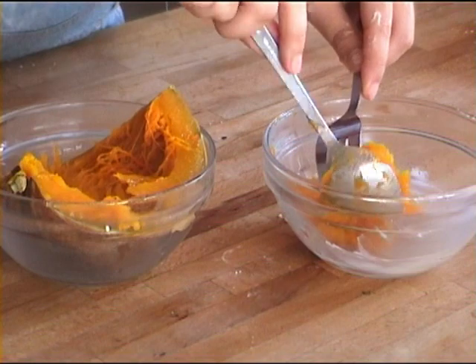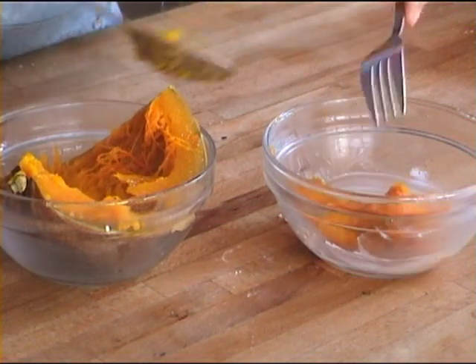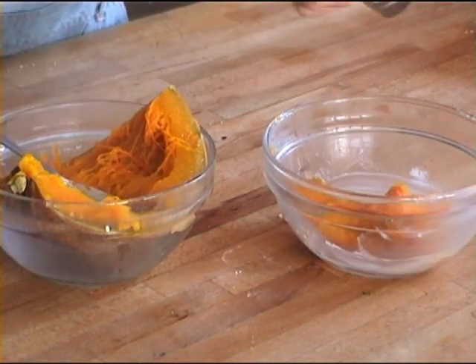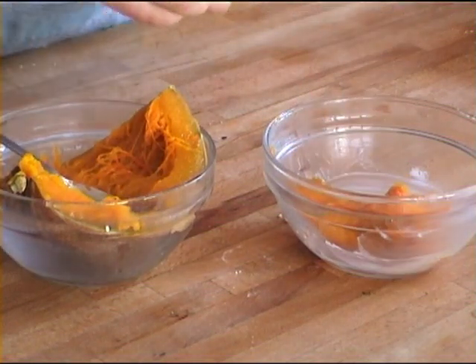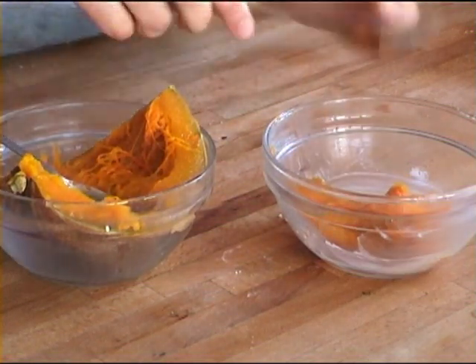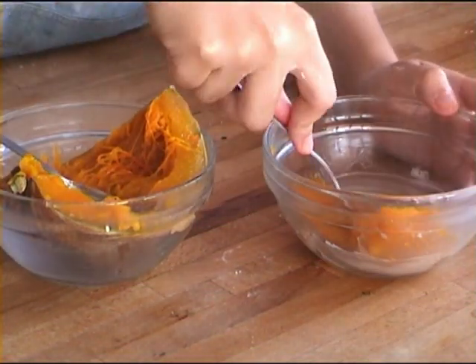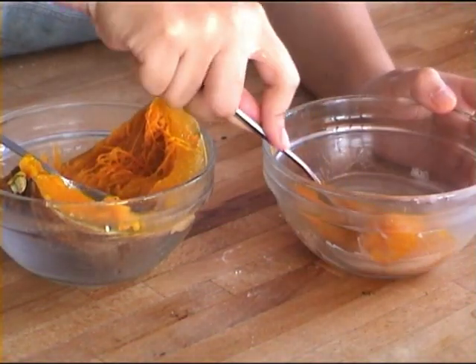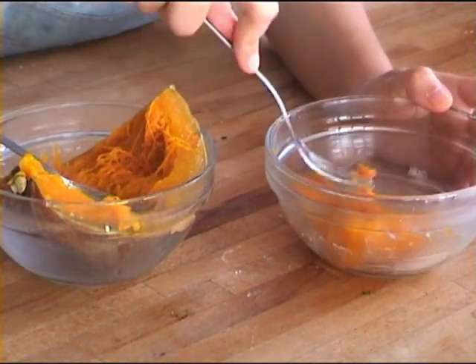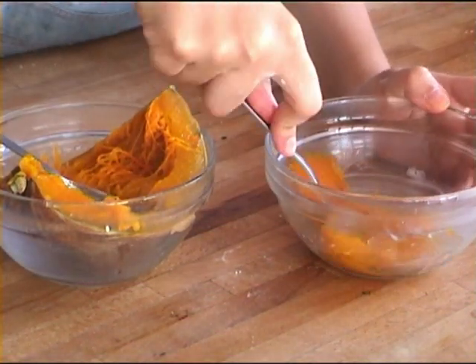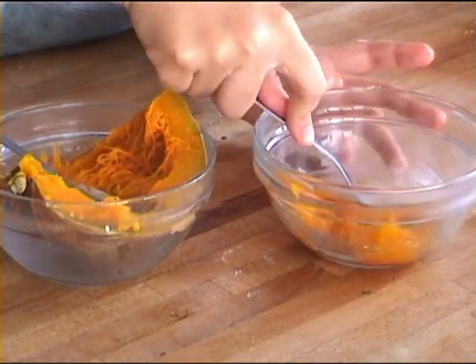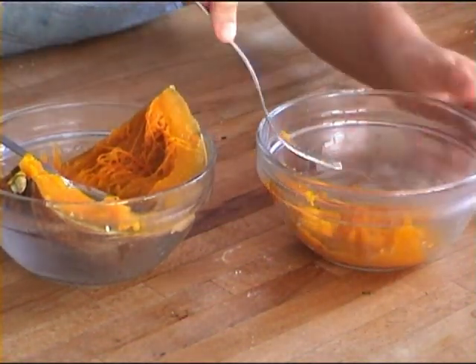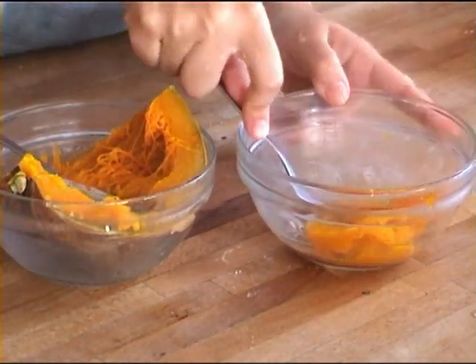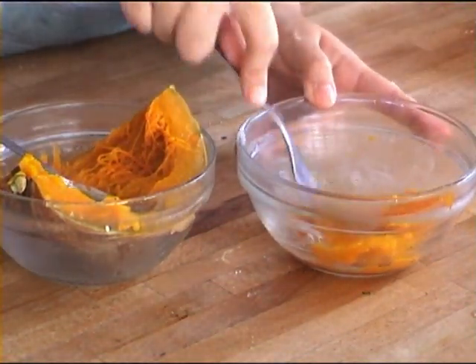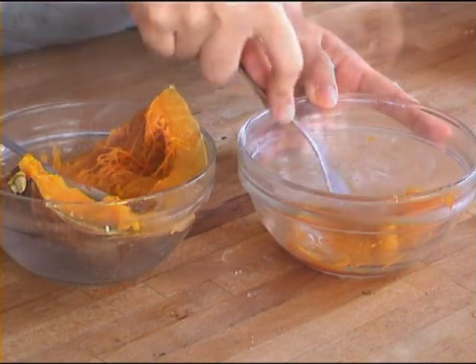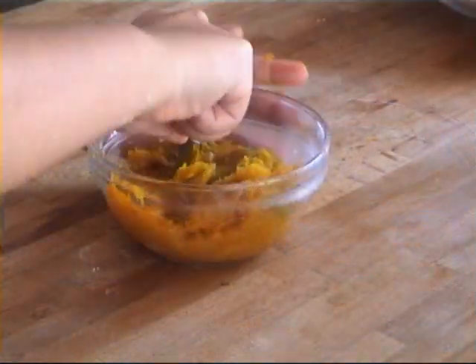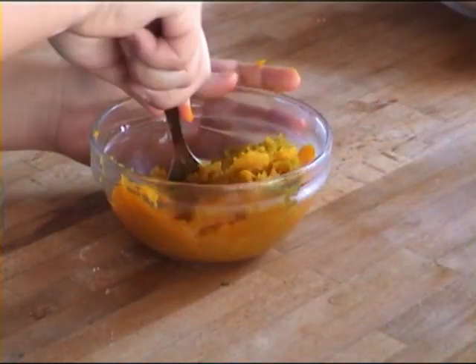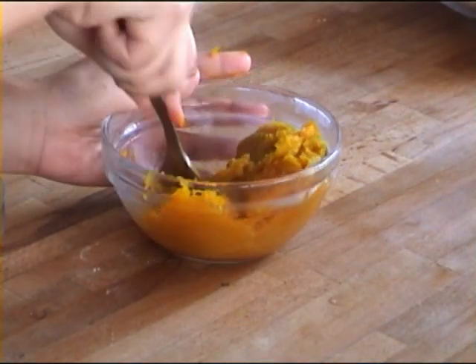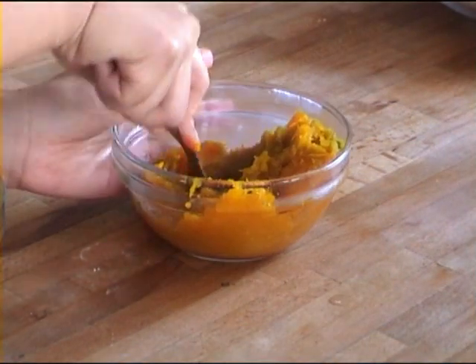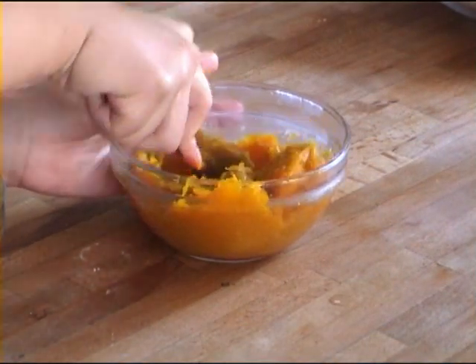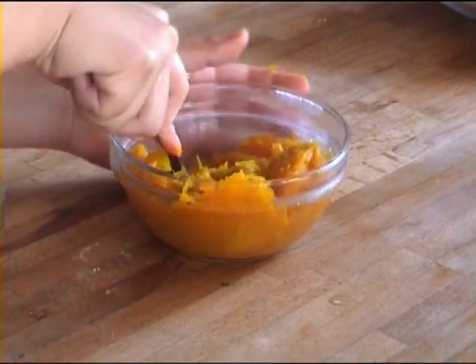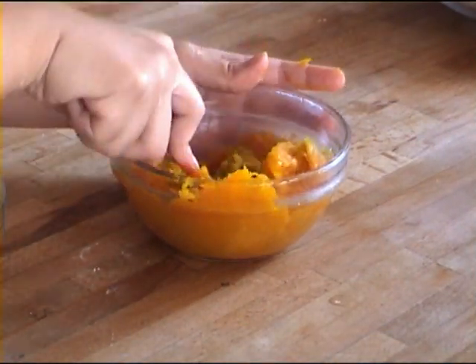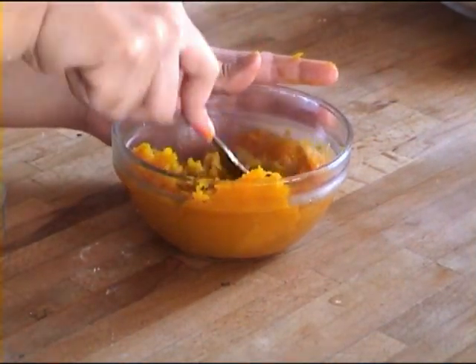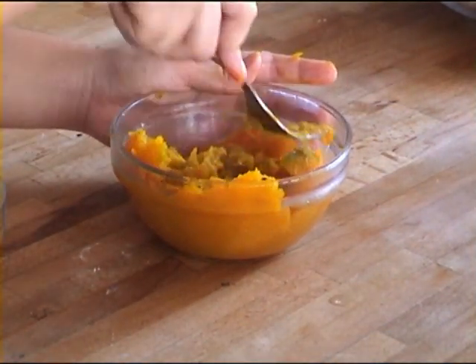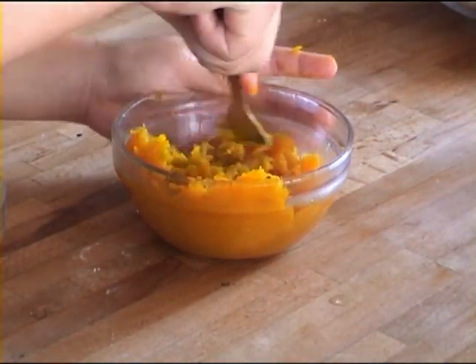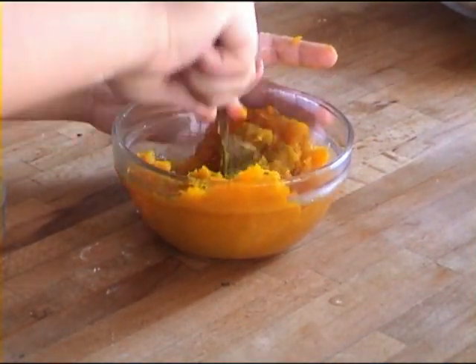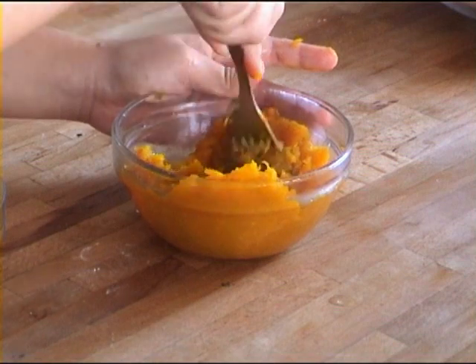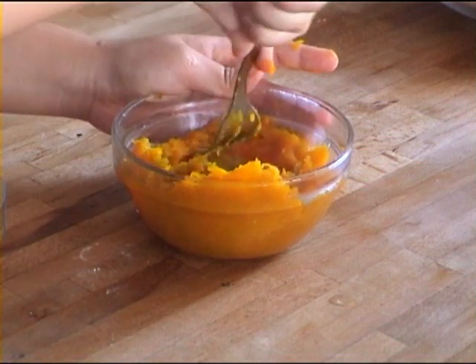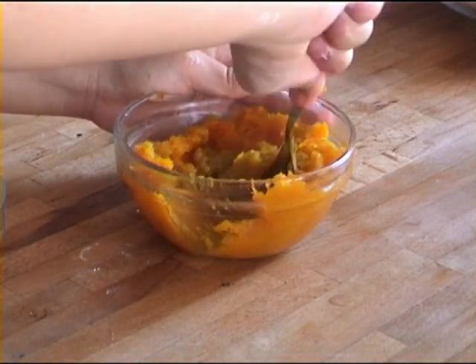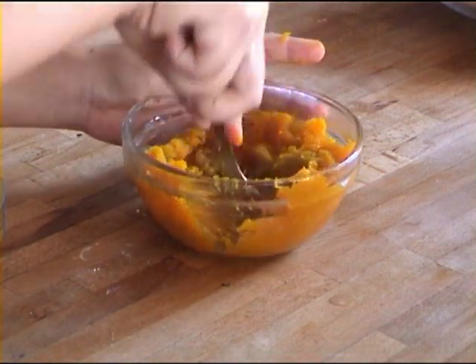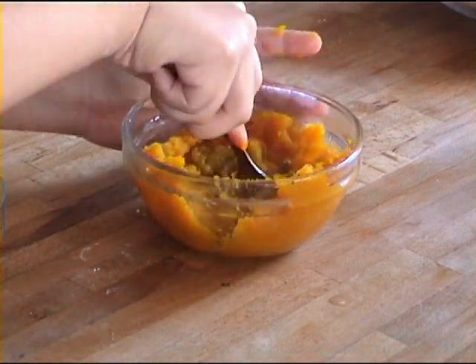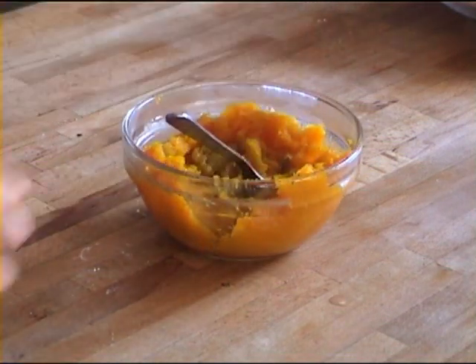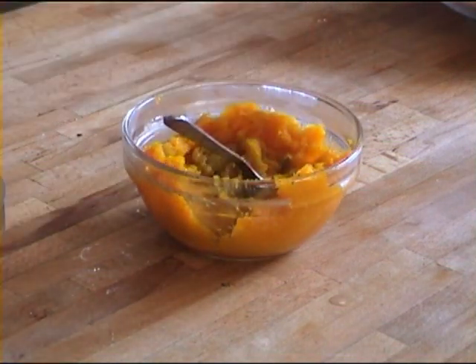Then you want to use your fork and mash it. The pumpkin will be really soft and really easy to mash. And you are going to need 300 grams of it.